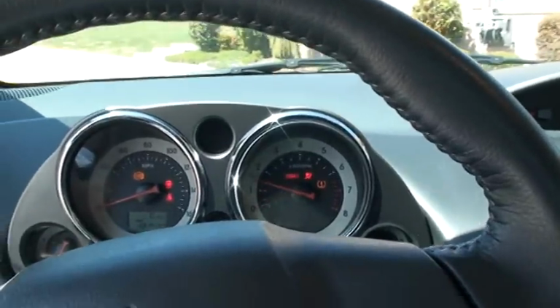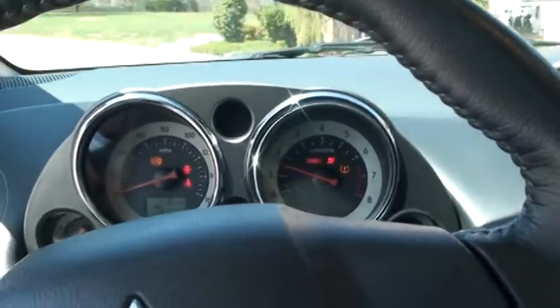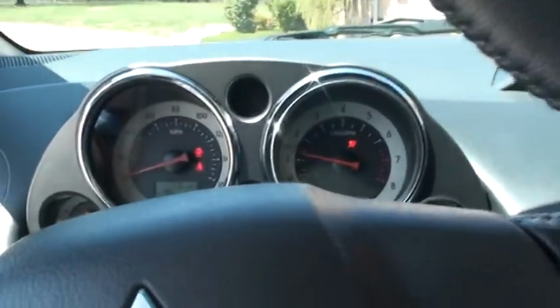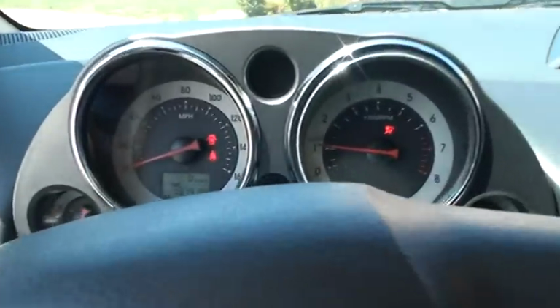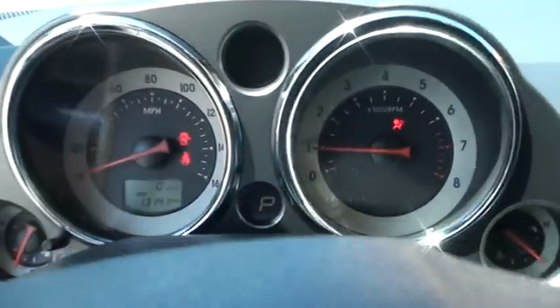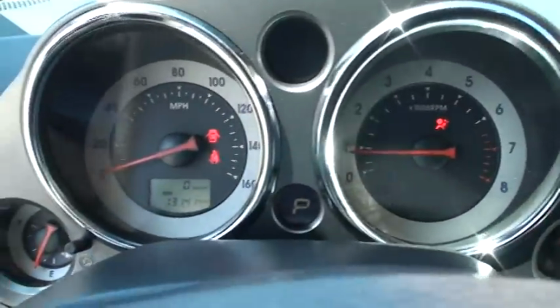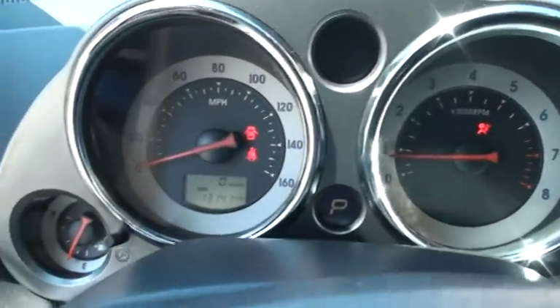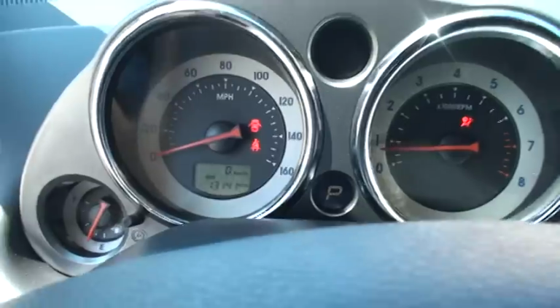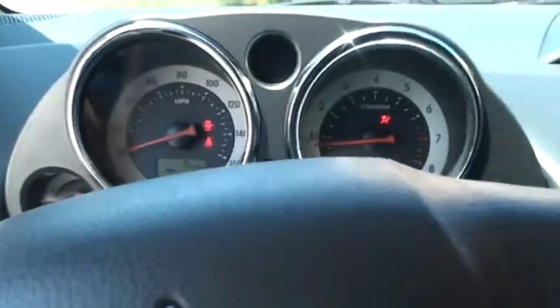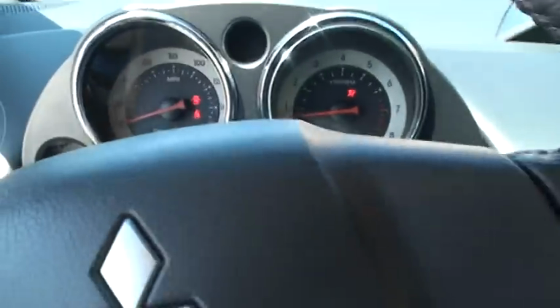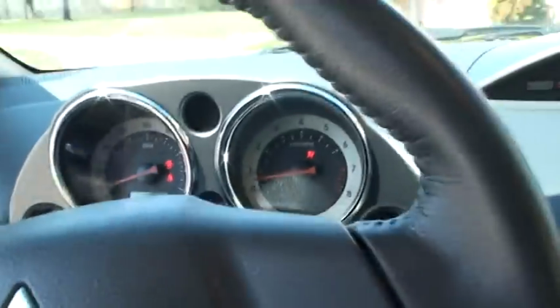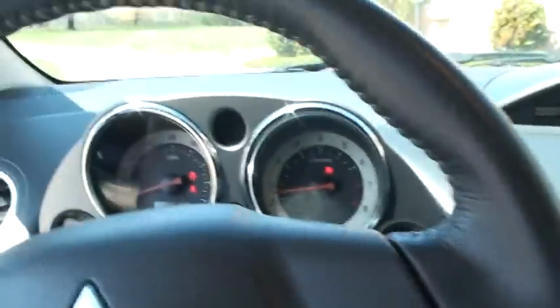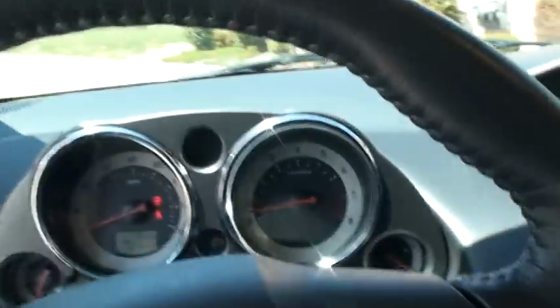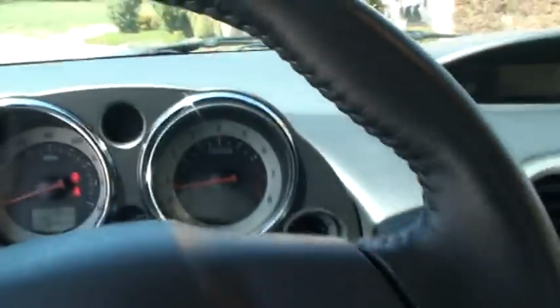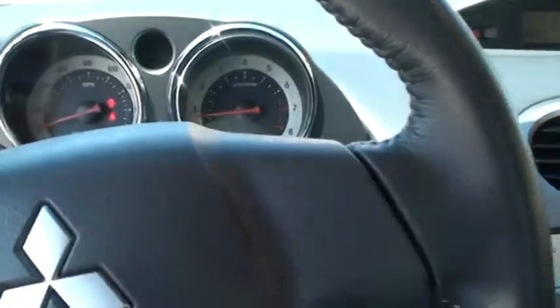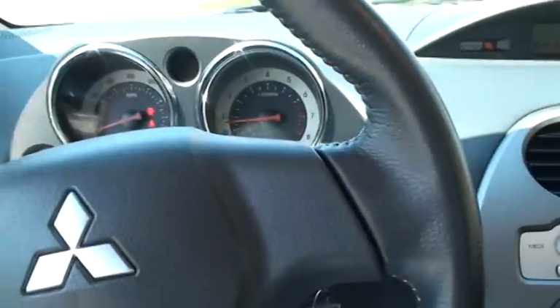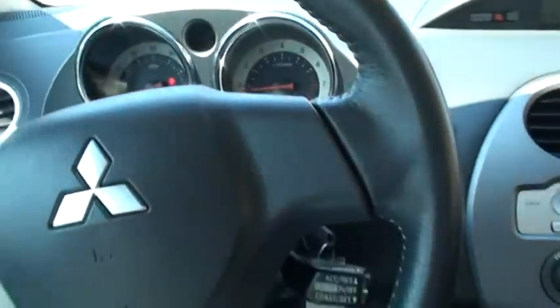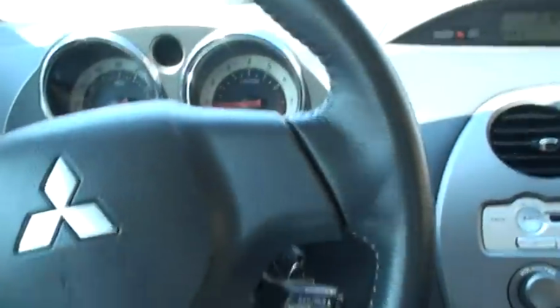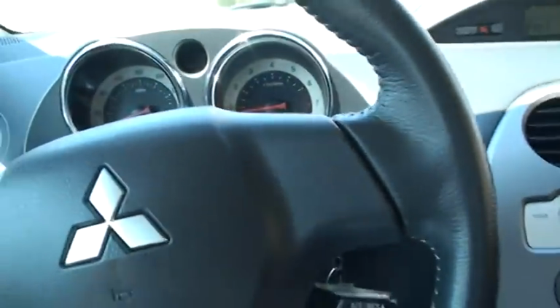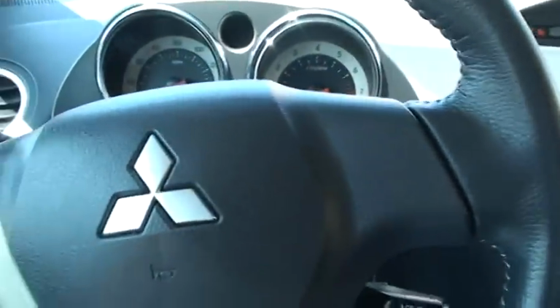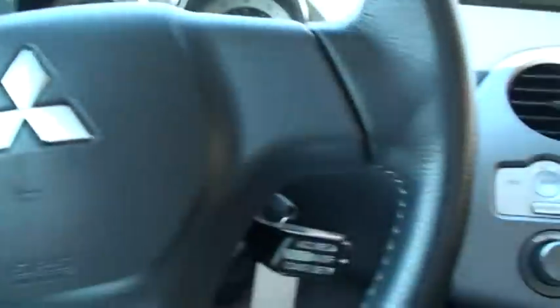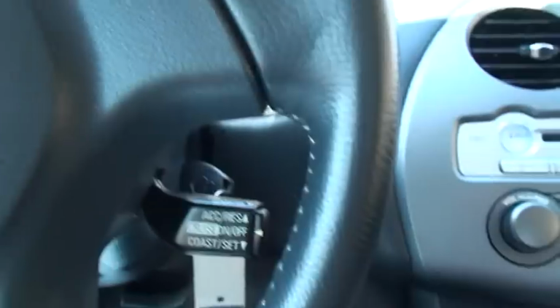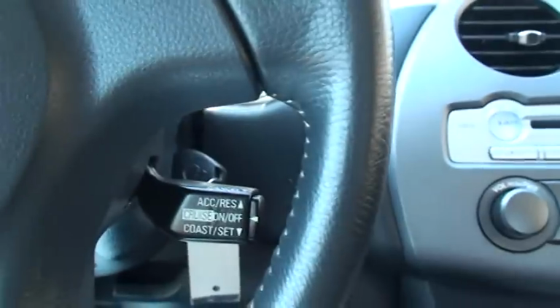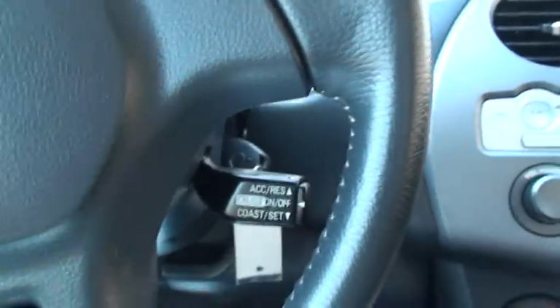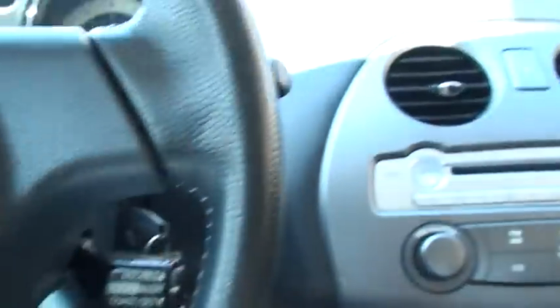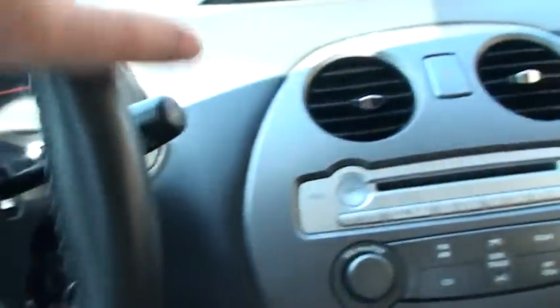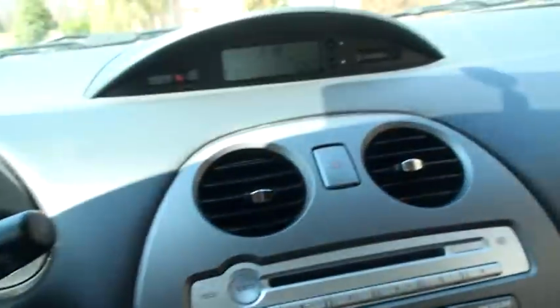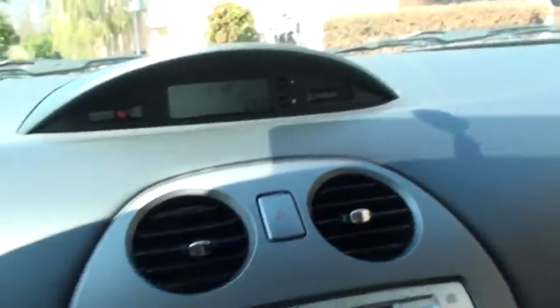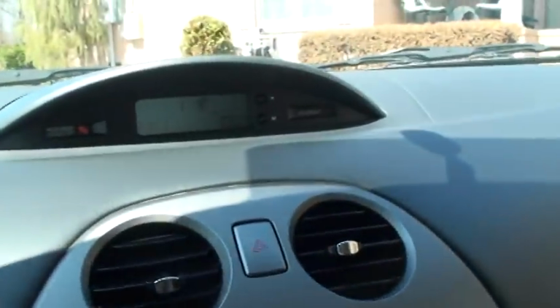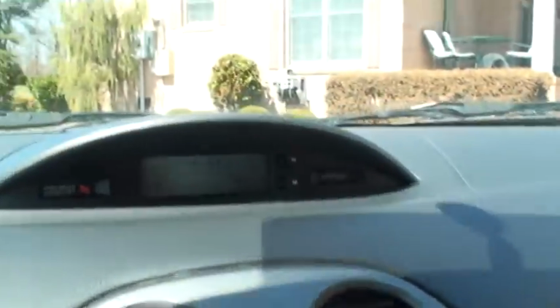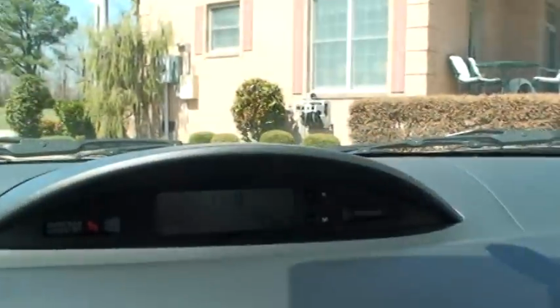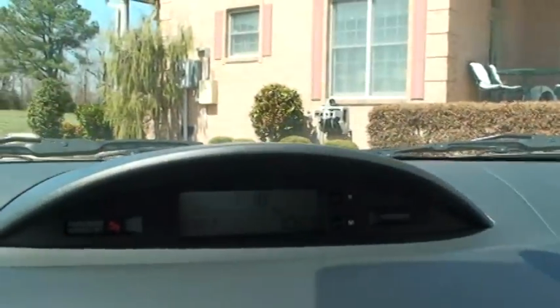13,141 miles. Got your cruise control. Got the information center.